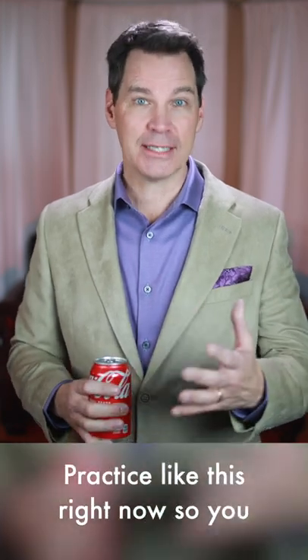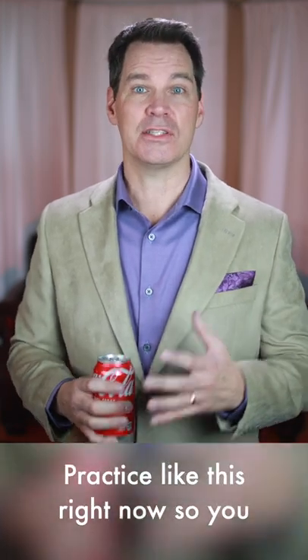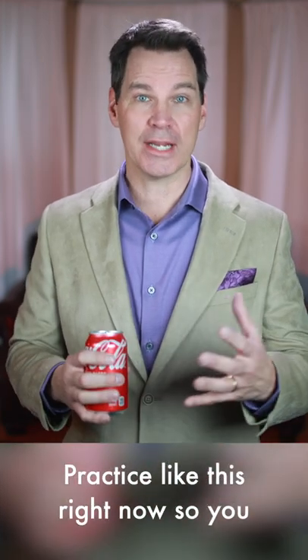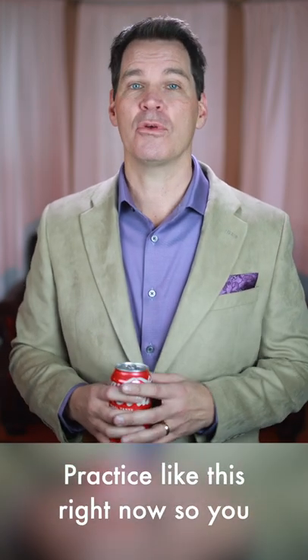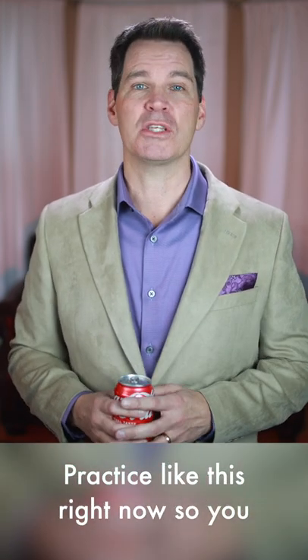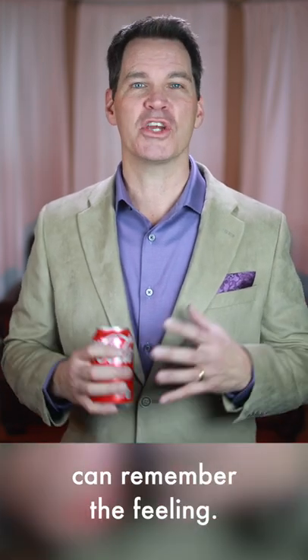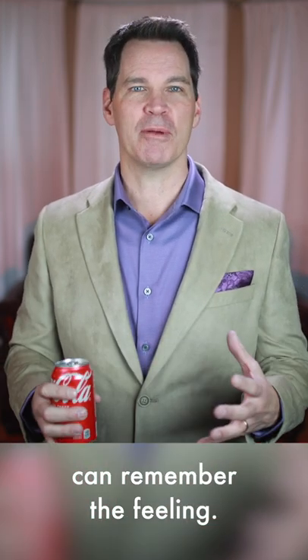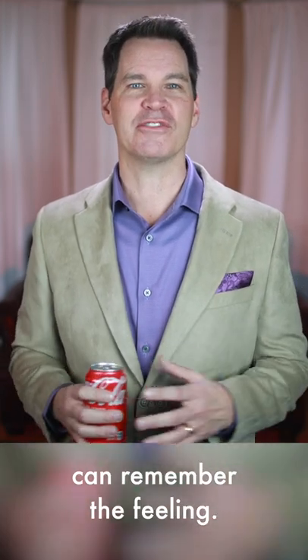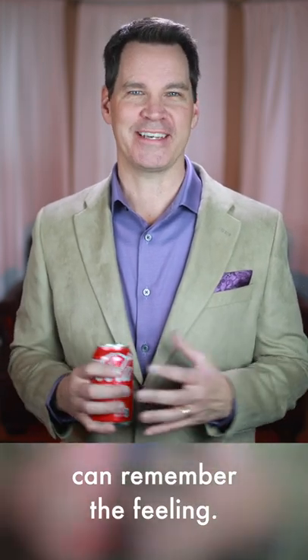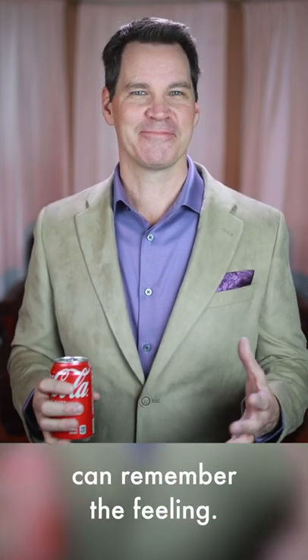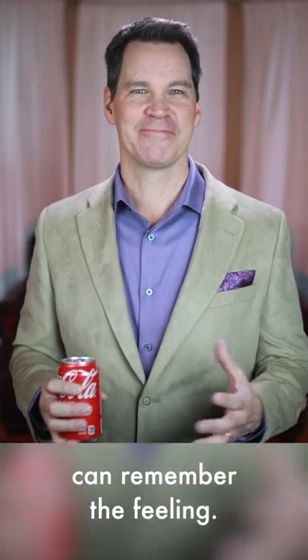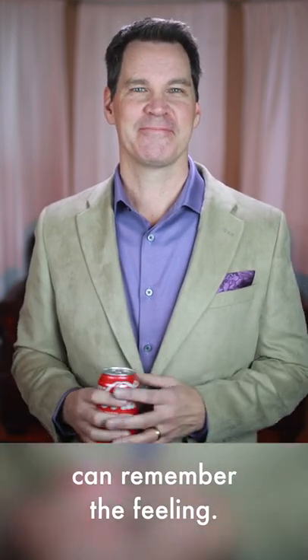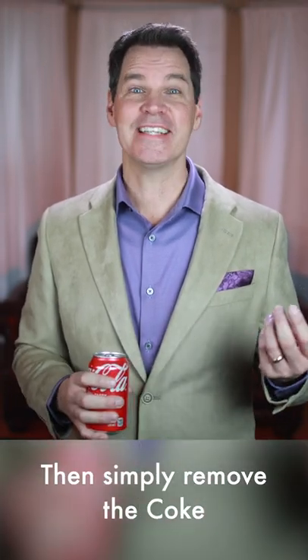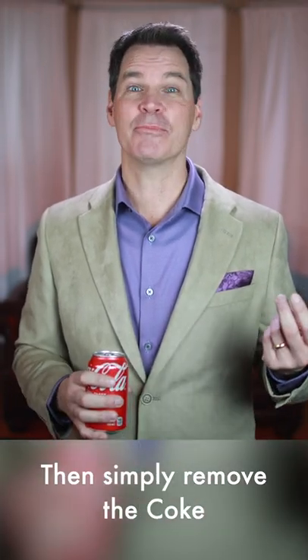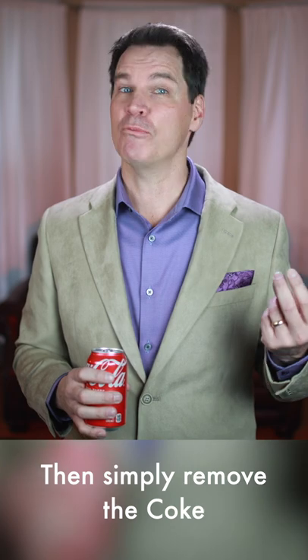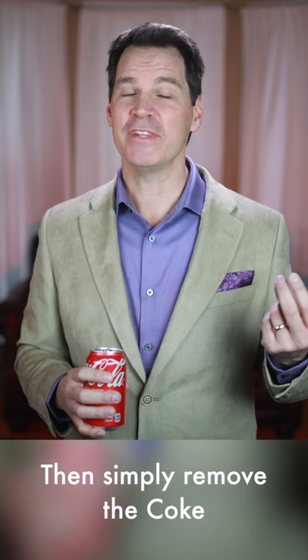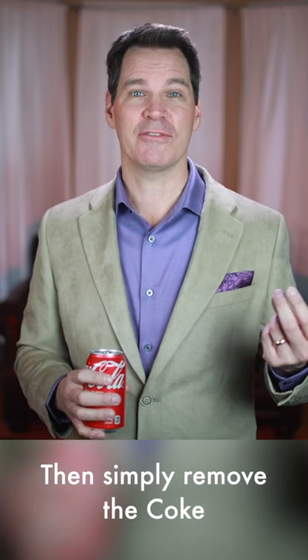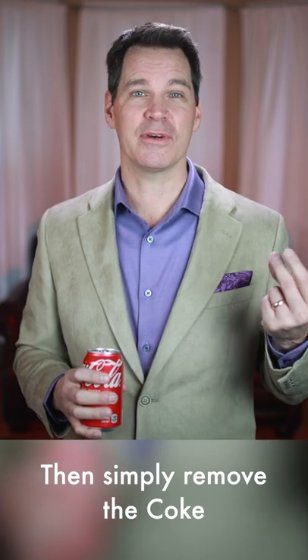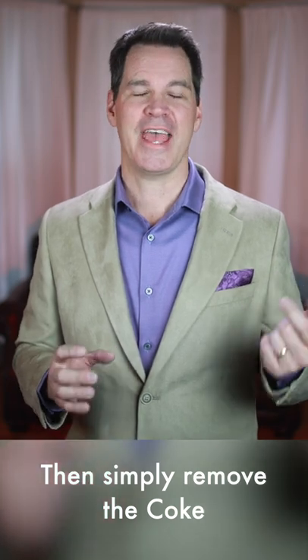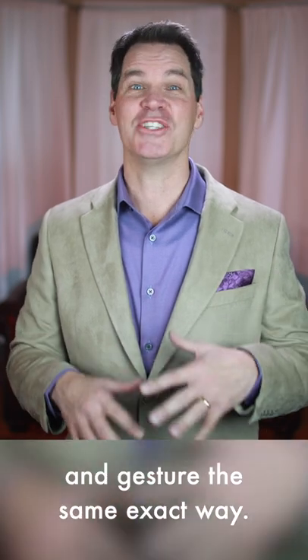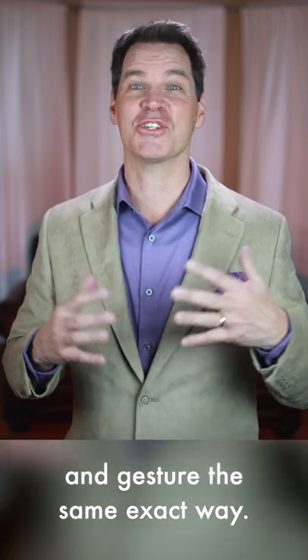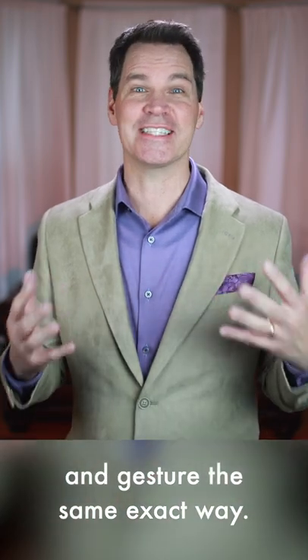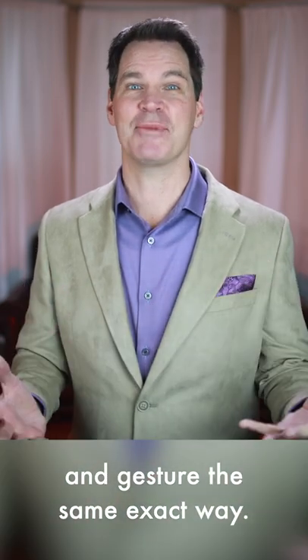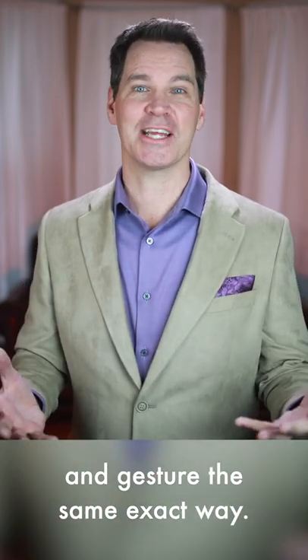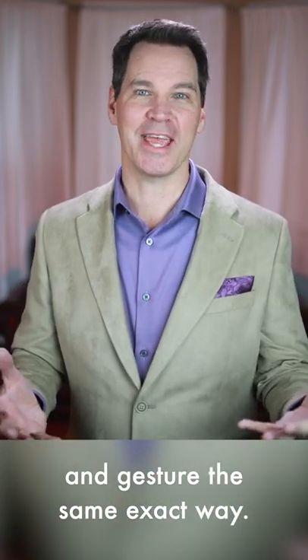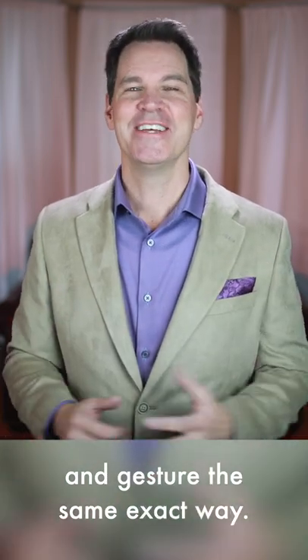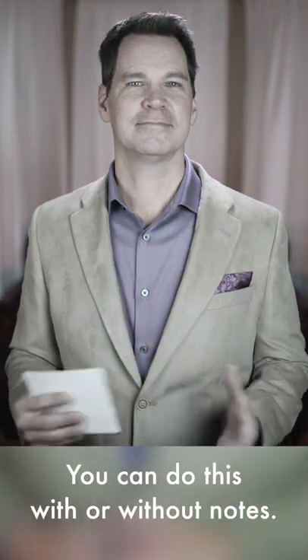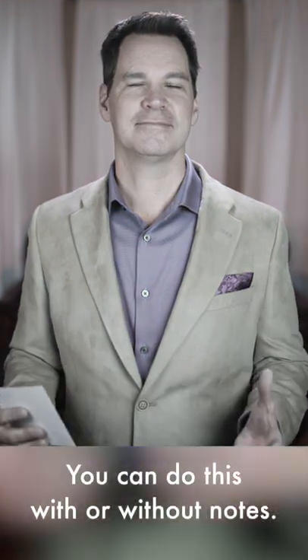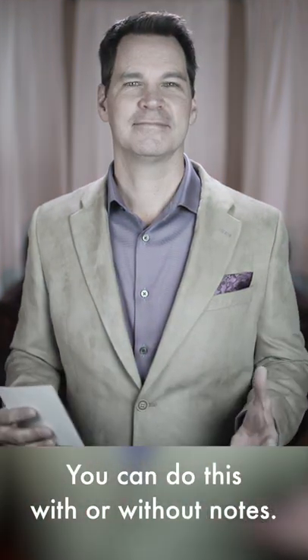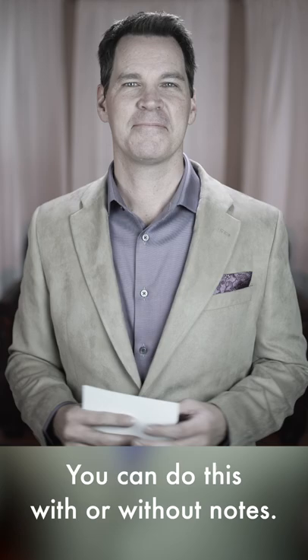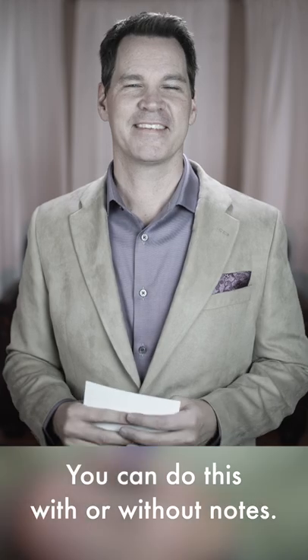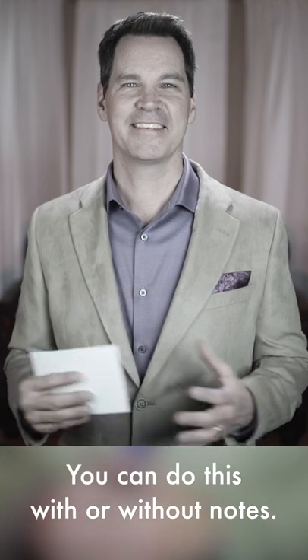Practice this right now with me so you can remember this feeling. Then simply remove the can of Coke and gesture in the same exact way. You can do this with or without notes.